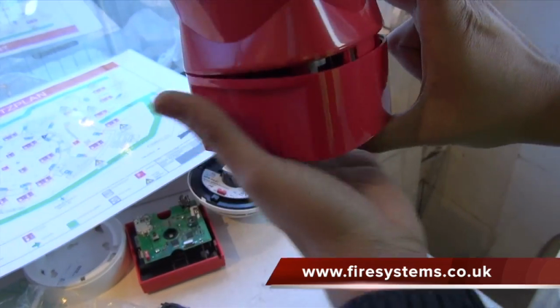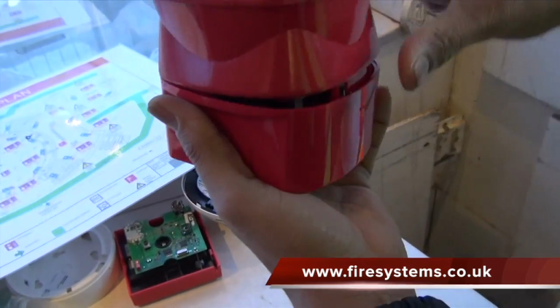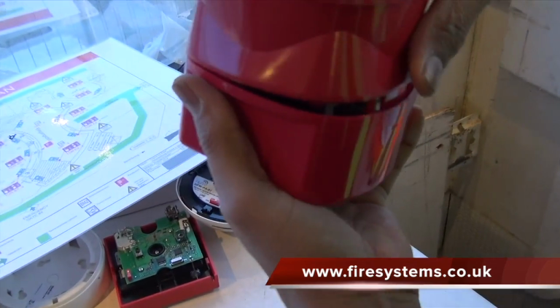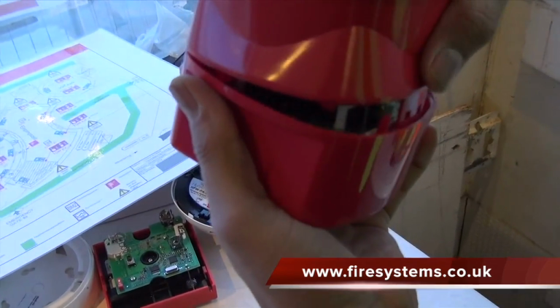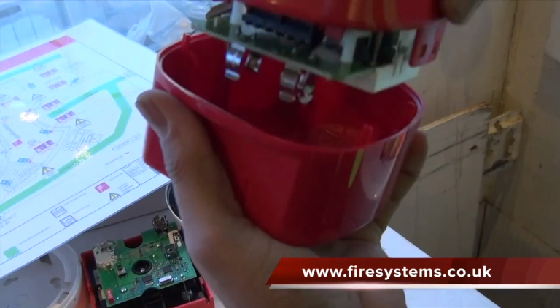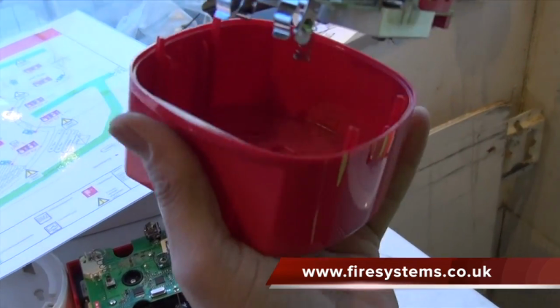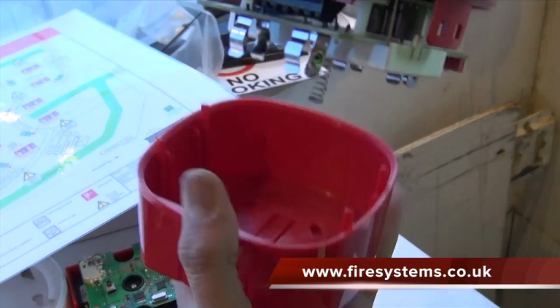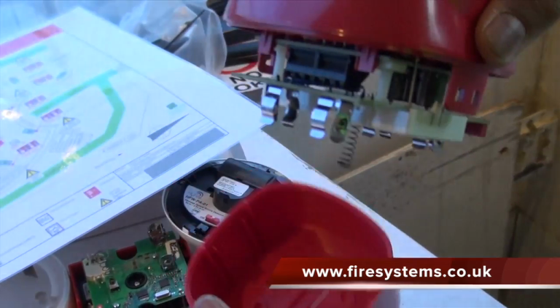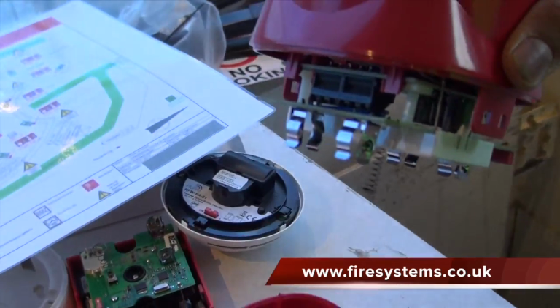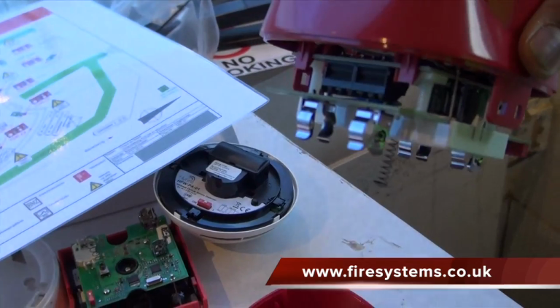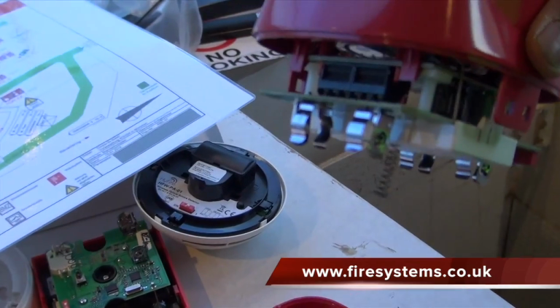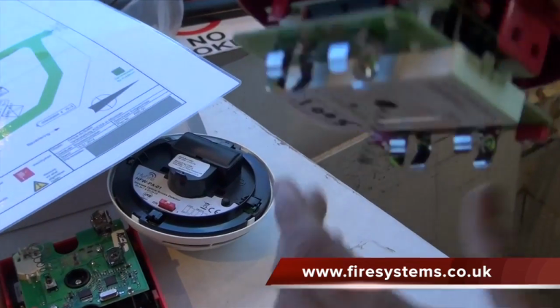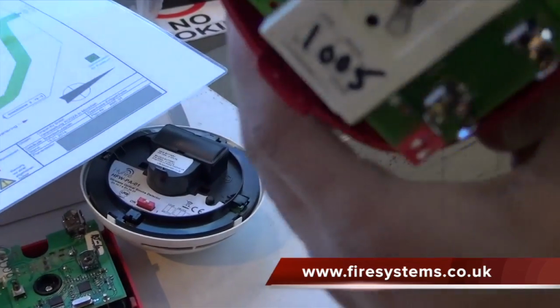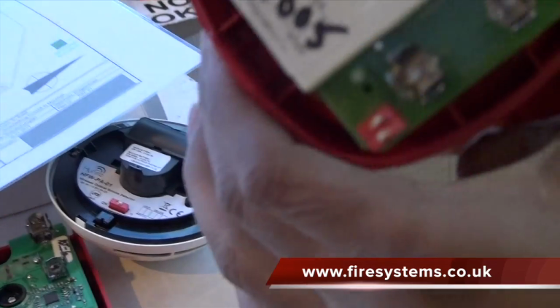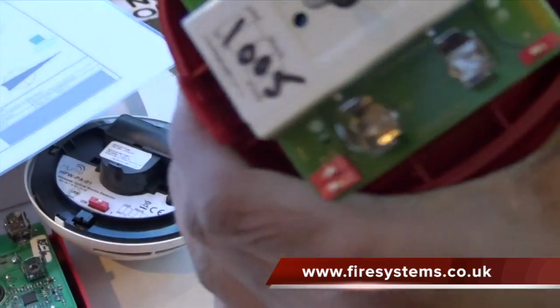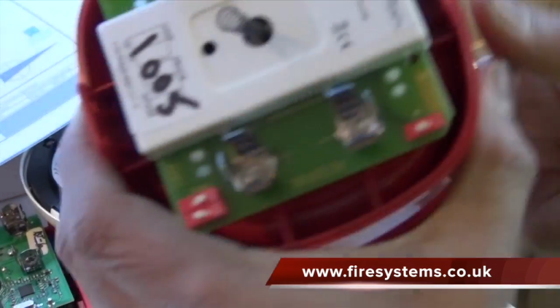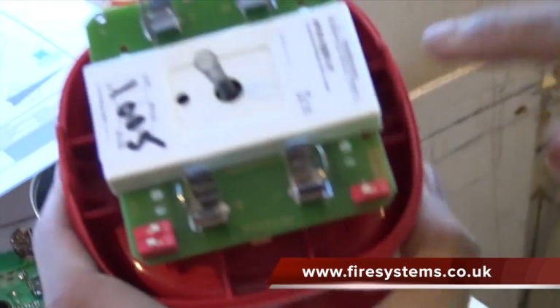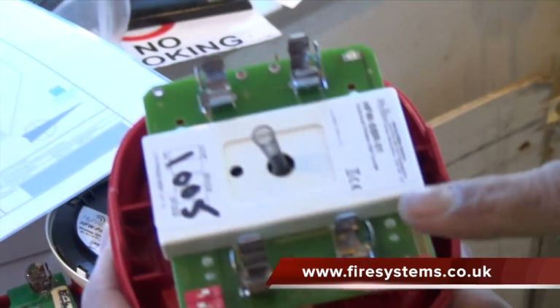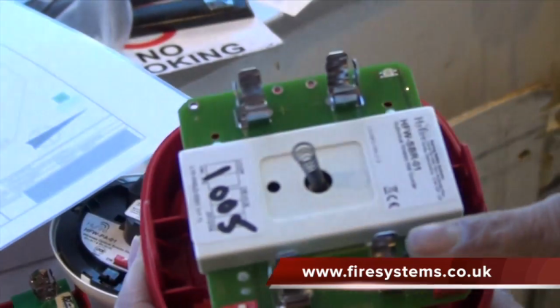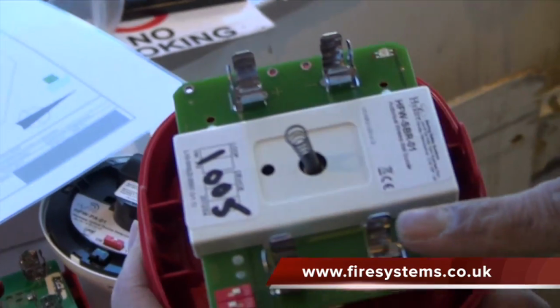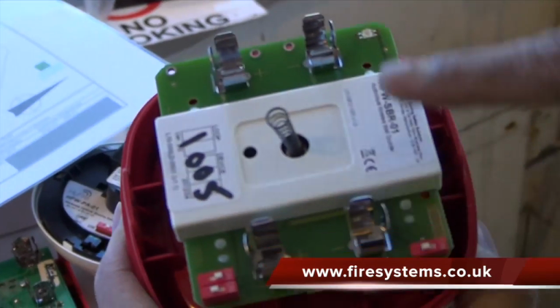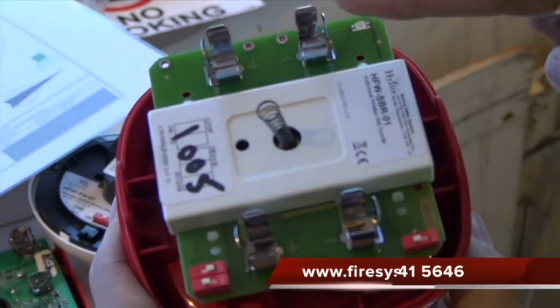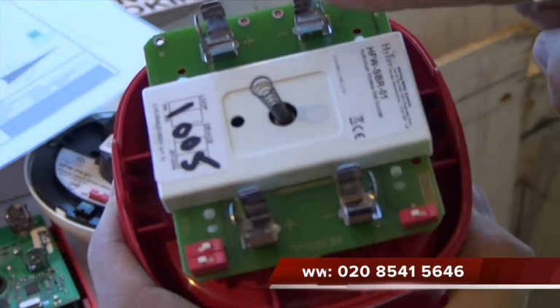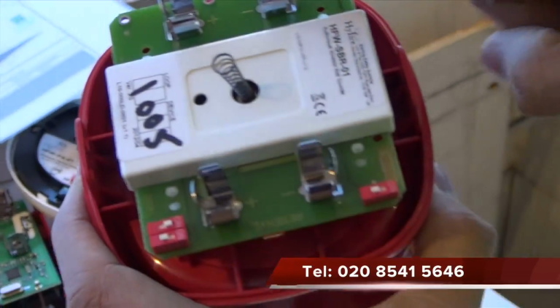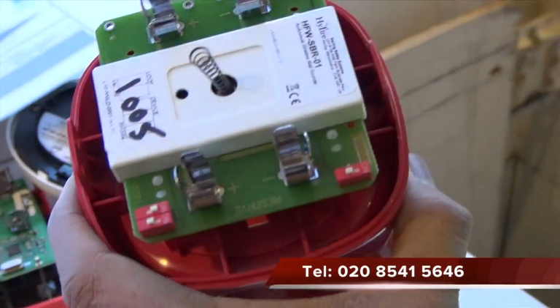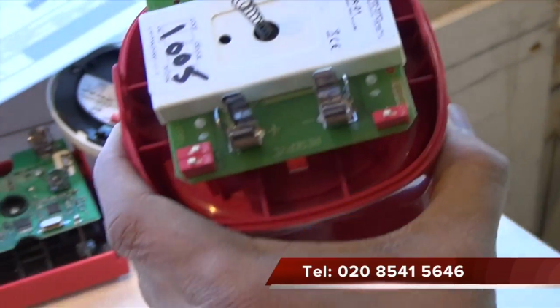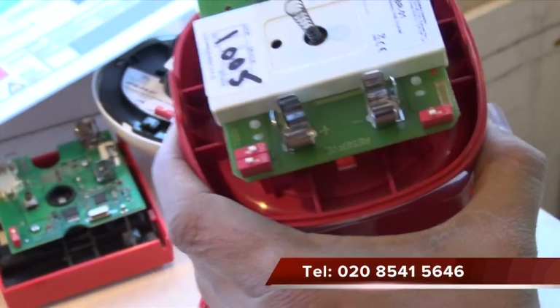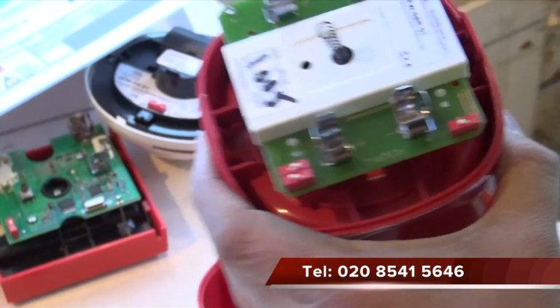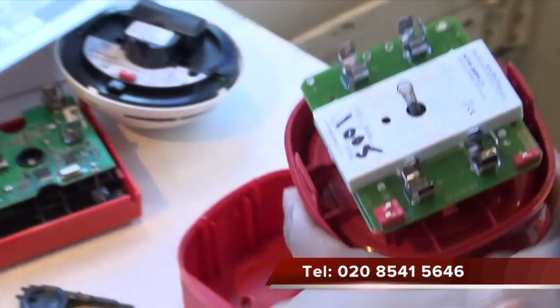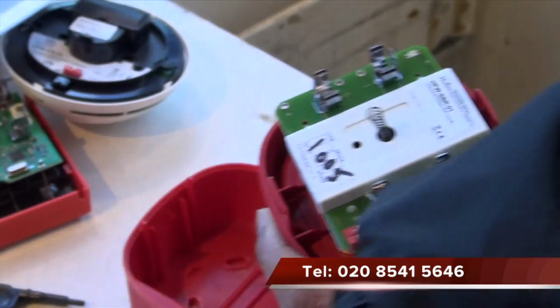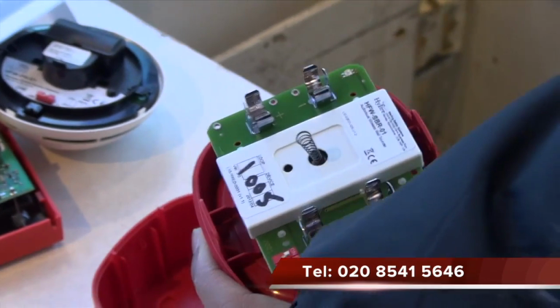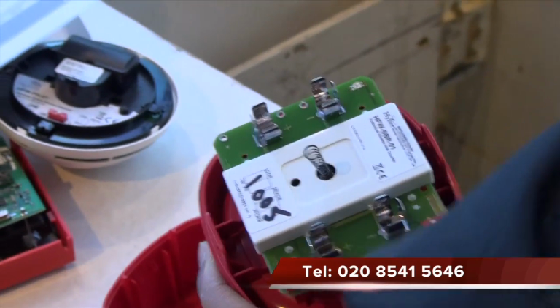Inside you will see two spaces for where the batteries are meant to fit. For this example we have already removed the batteries from the sounder.